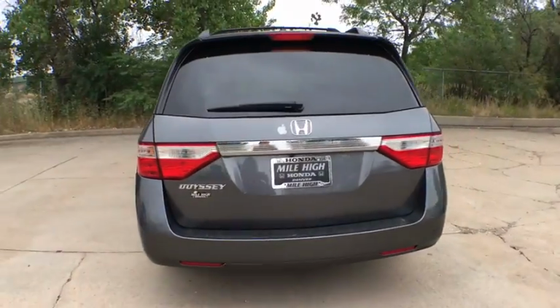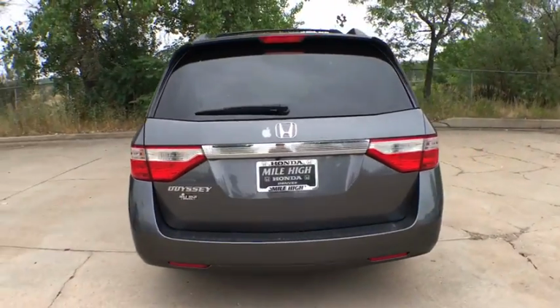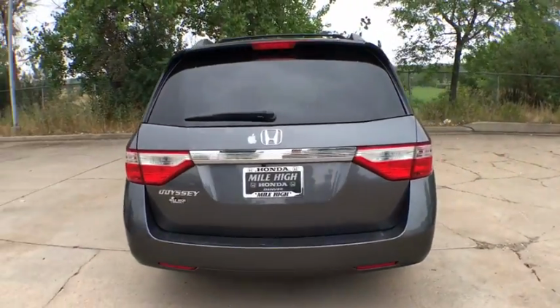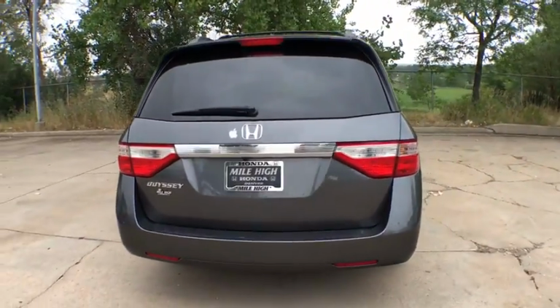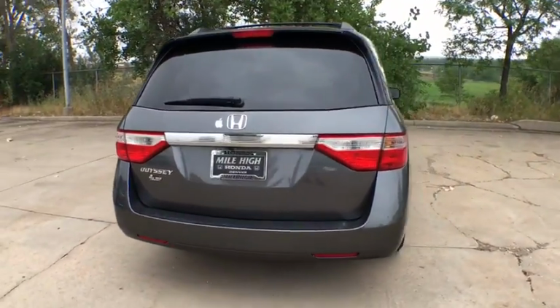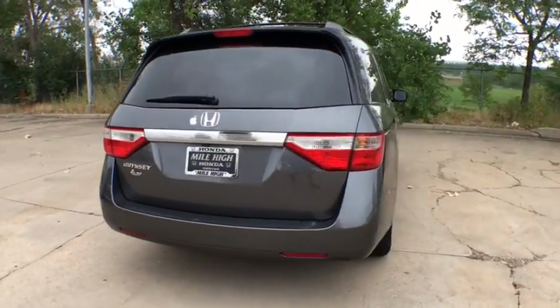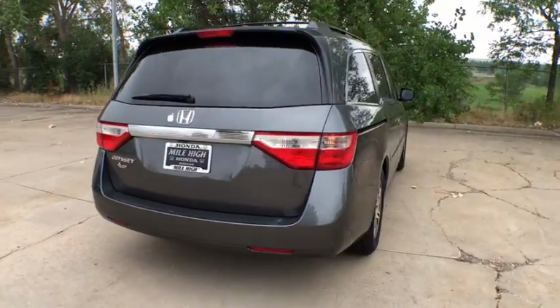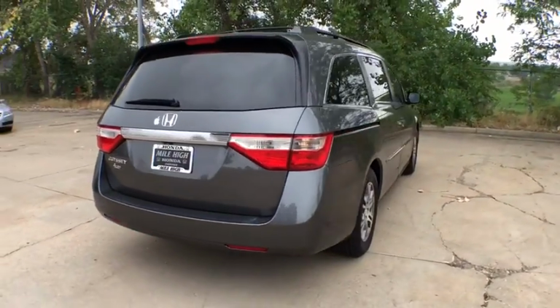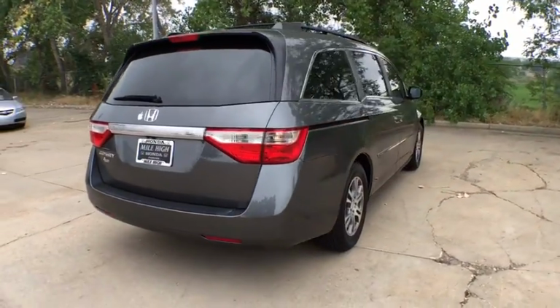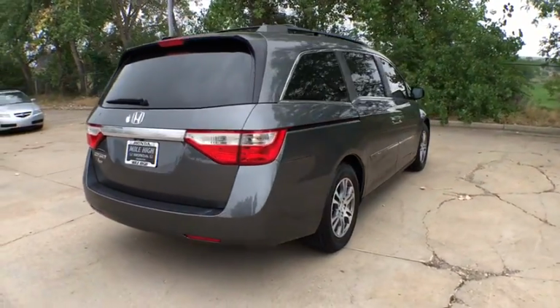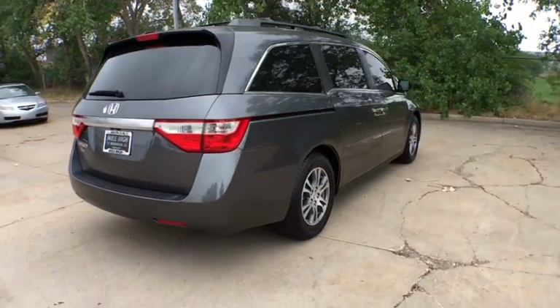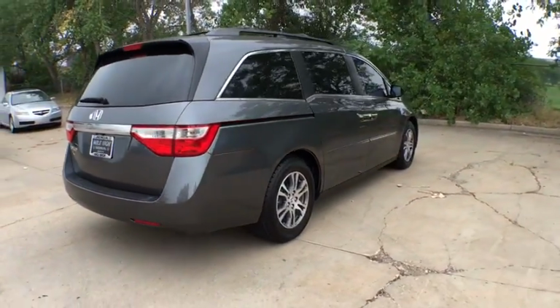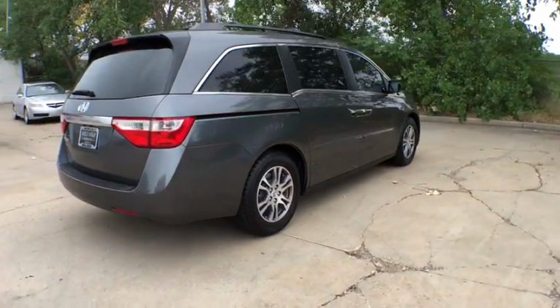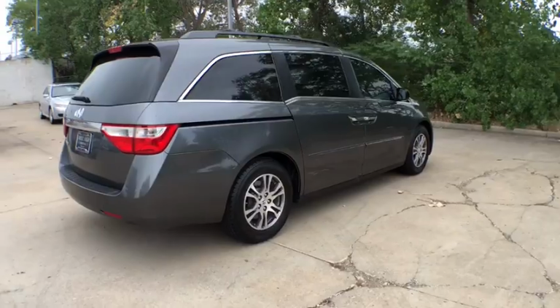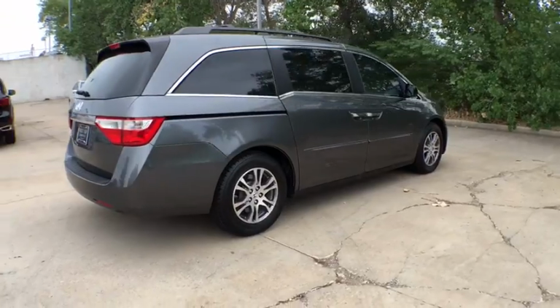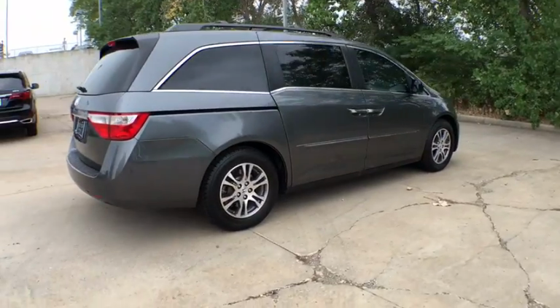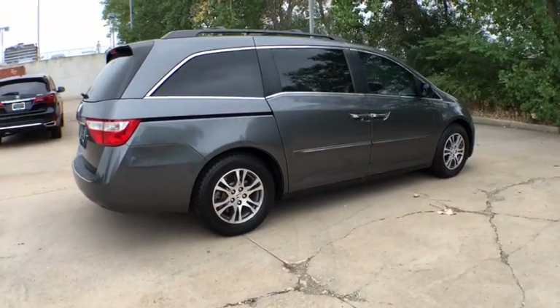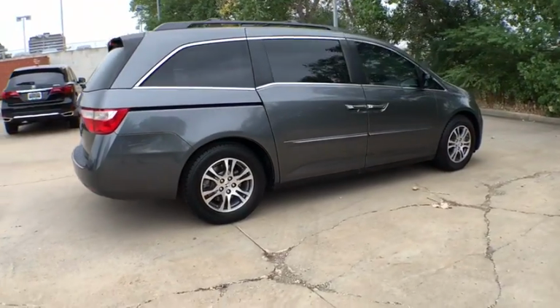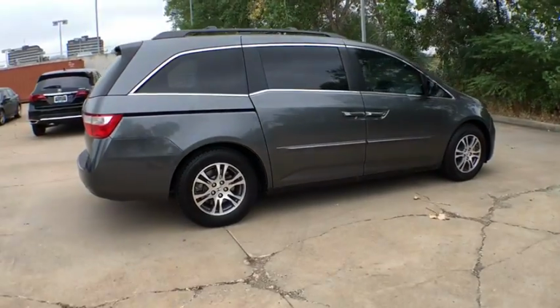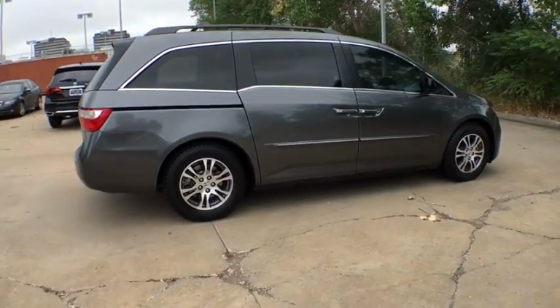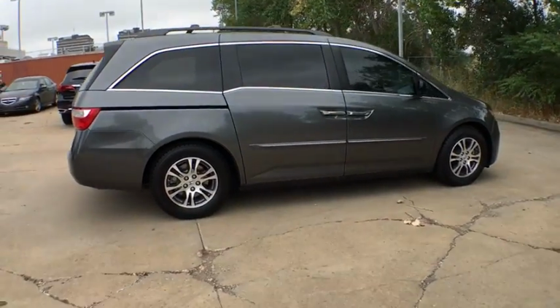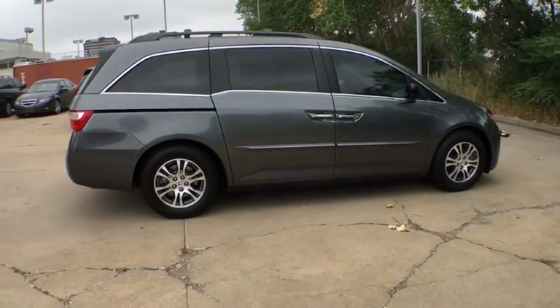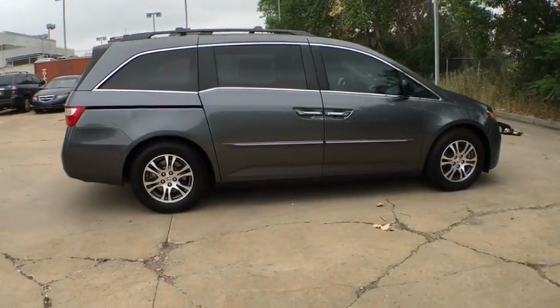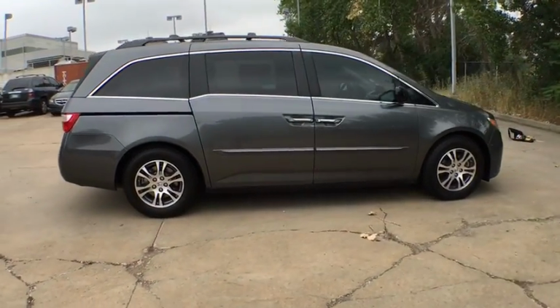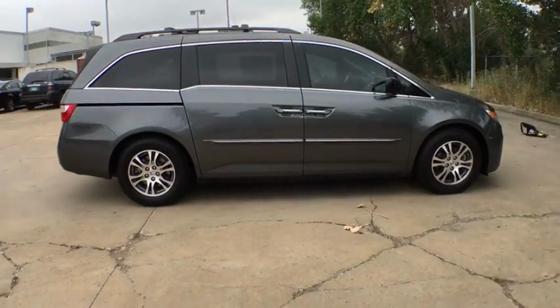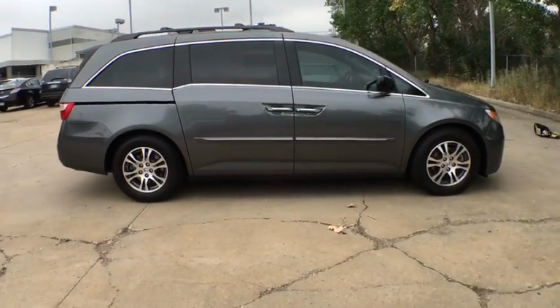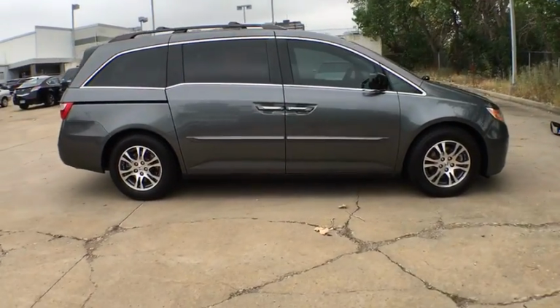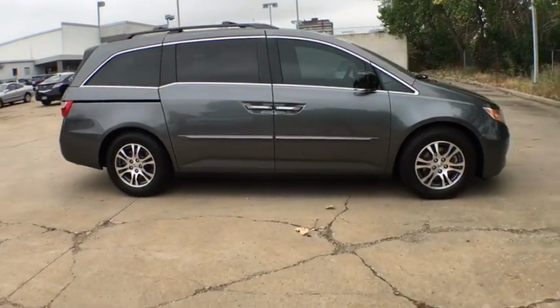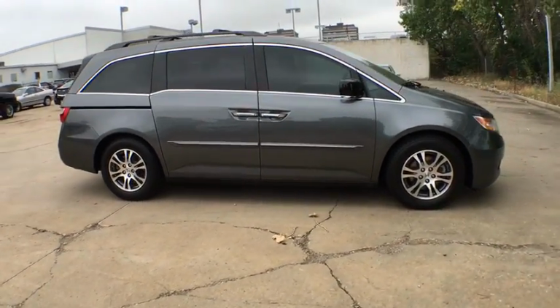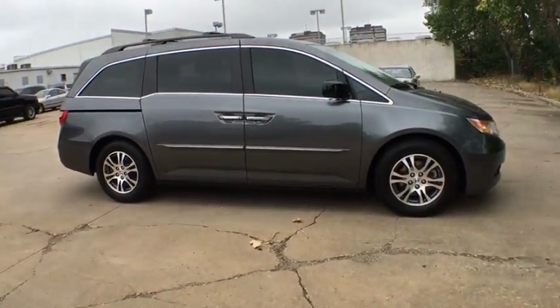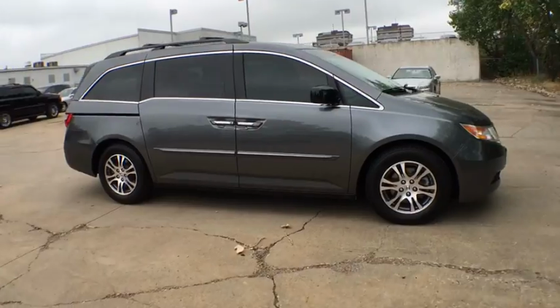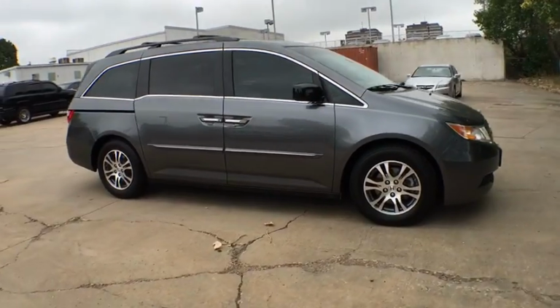Stability control, traction control, backup camera, power passenger seat, keyless entry, steering wheel audio controls, anti-lock braking system, power liftgate.